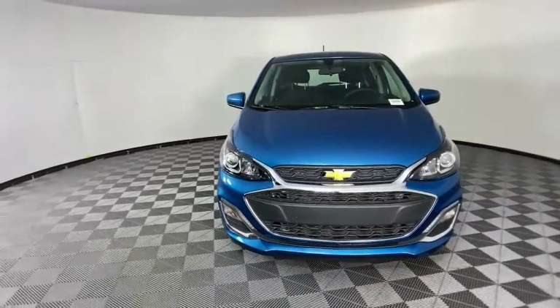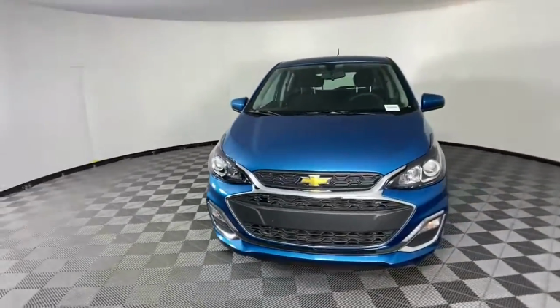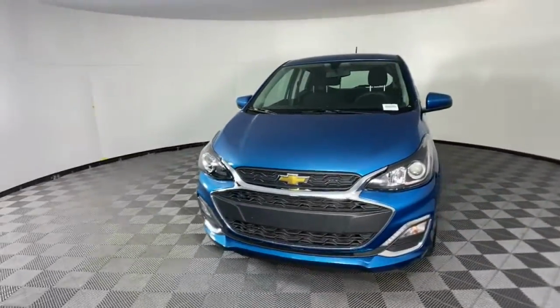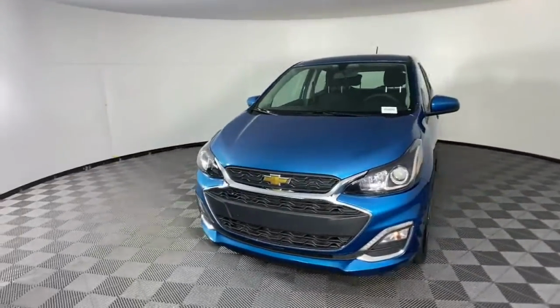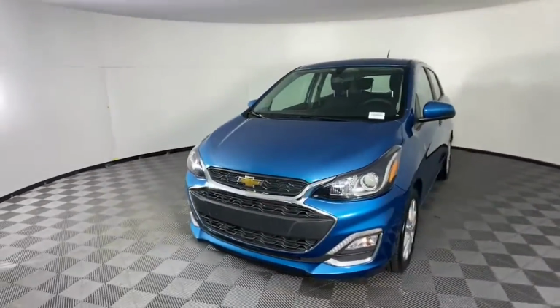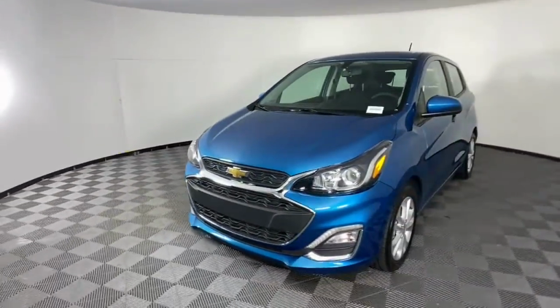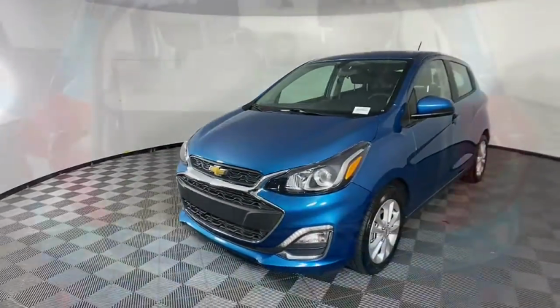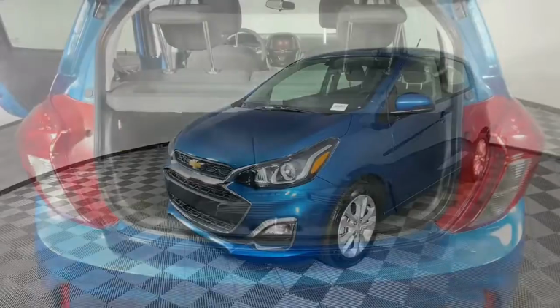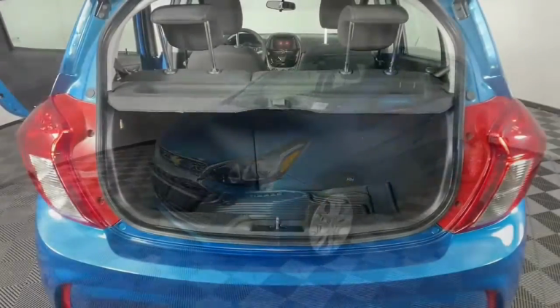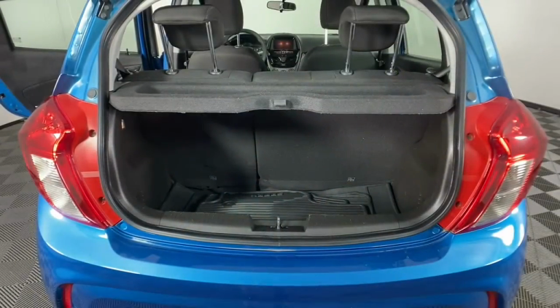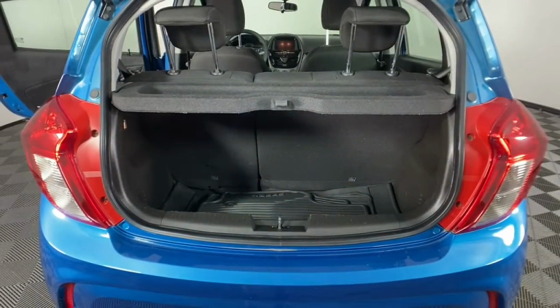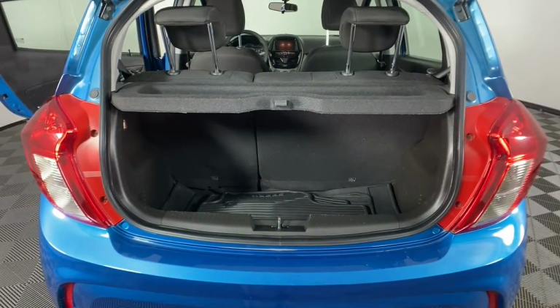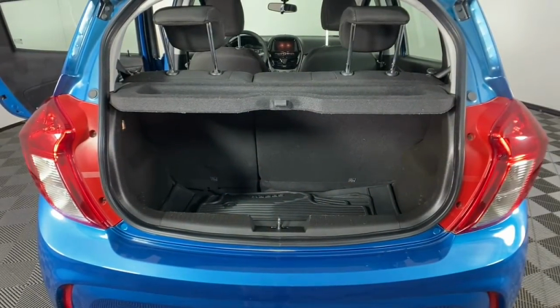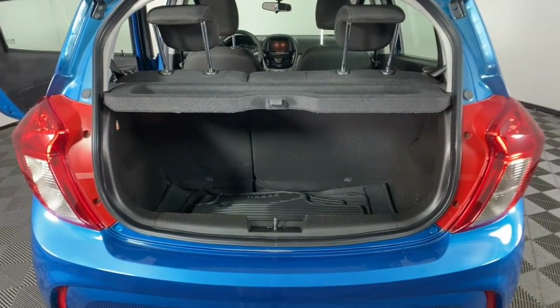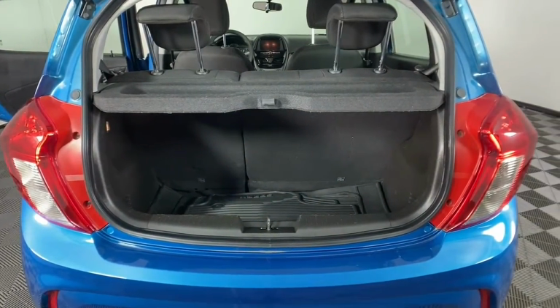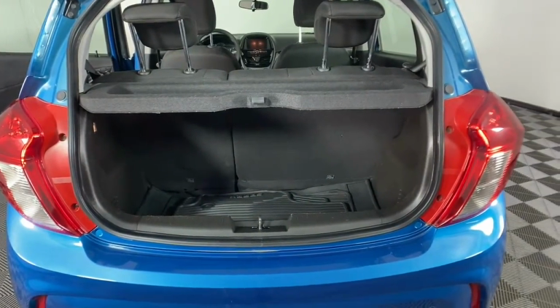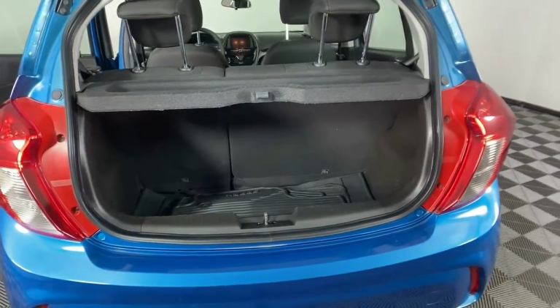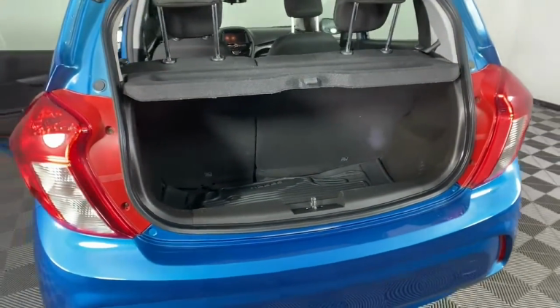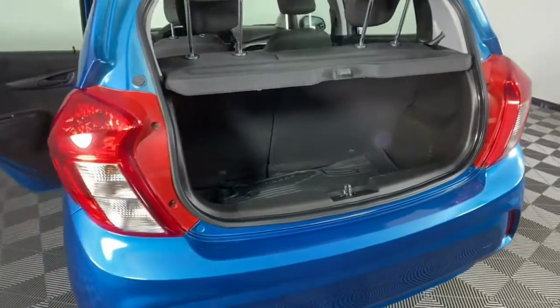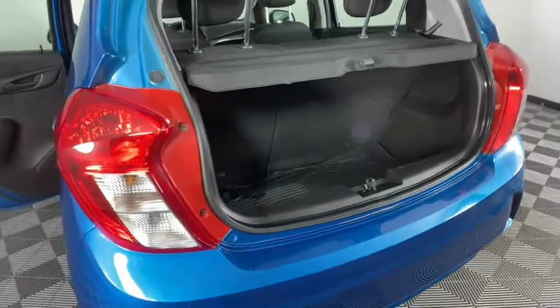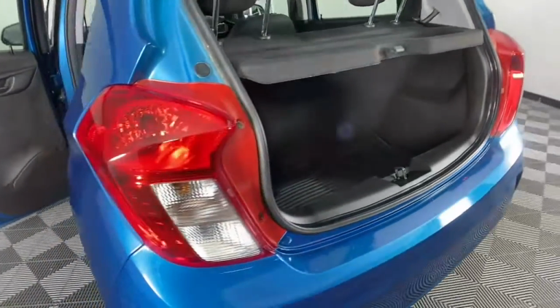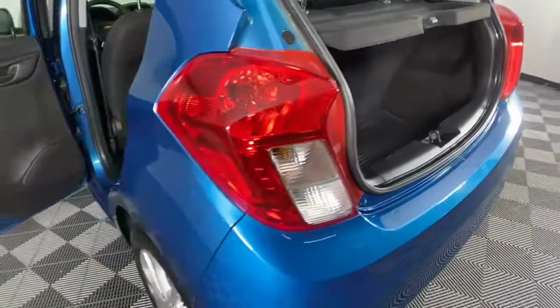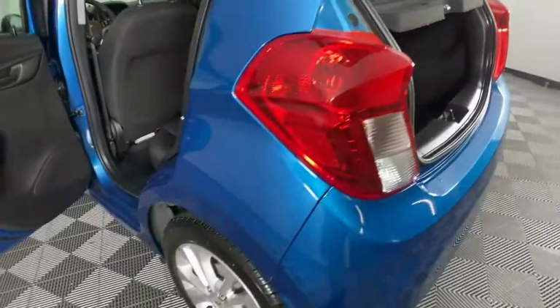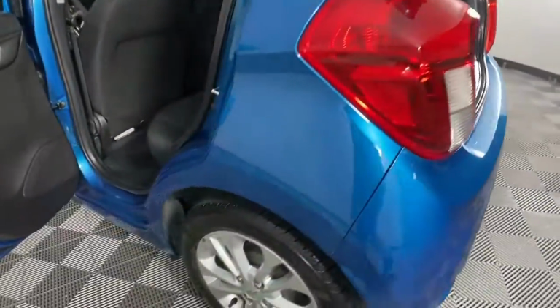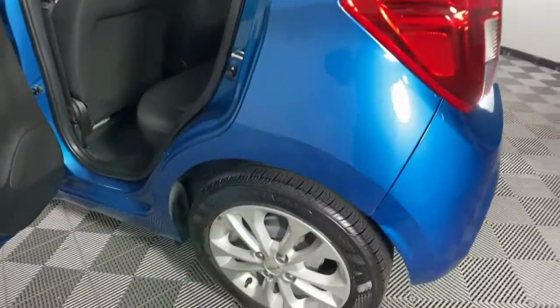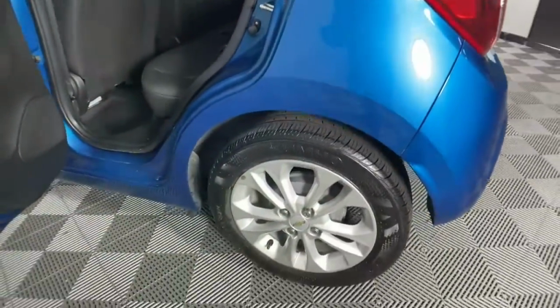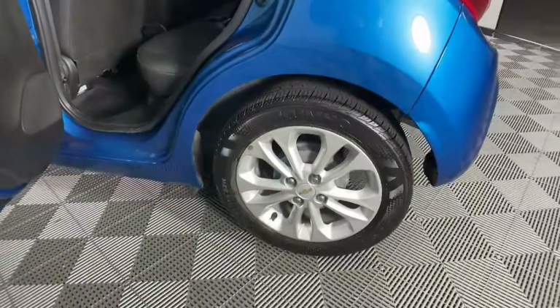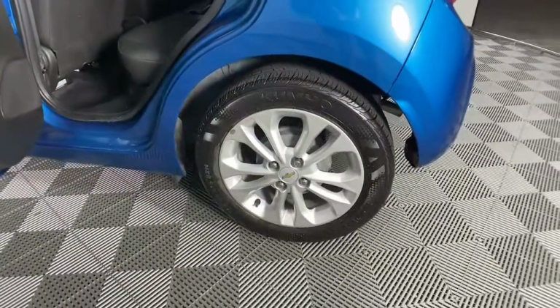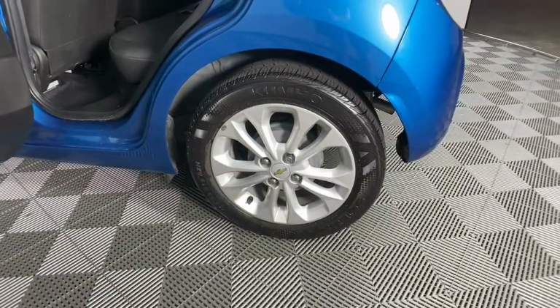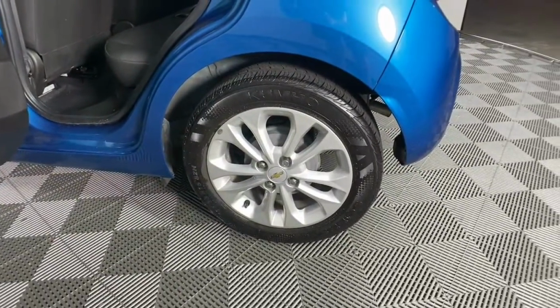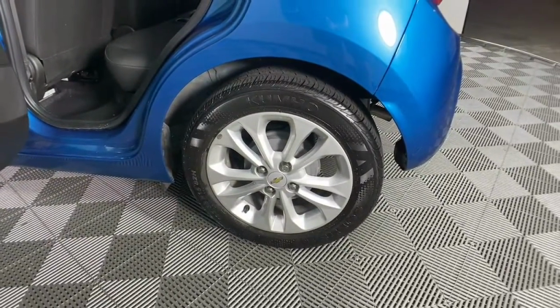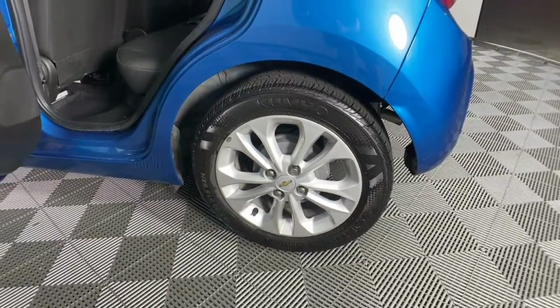These are just some of the great options this vehicle comes with: electronic stability control, aluminum wheels, trip computer, power windows, bucket seats, power steering.